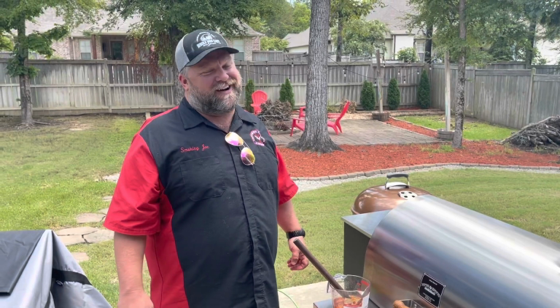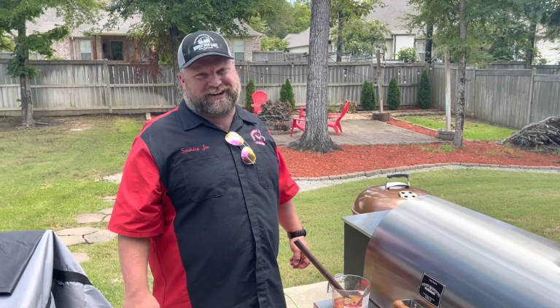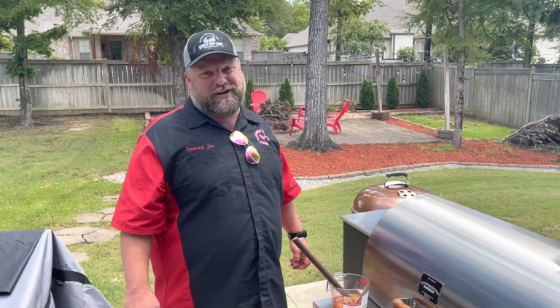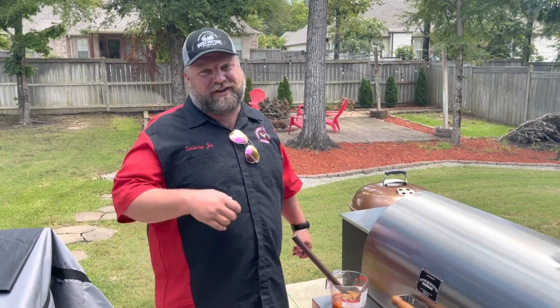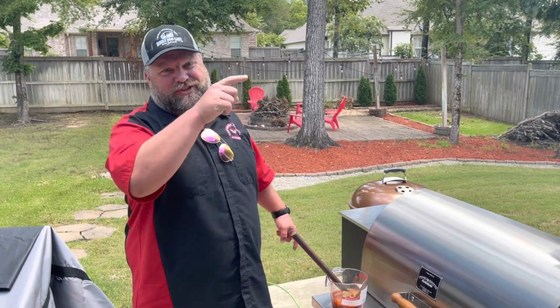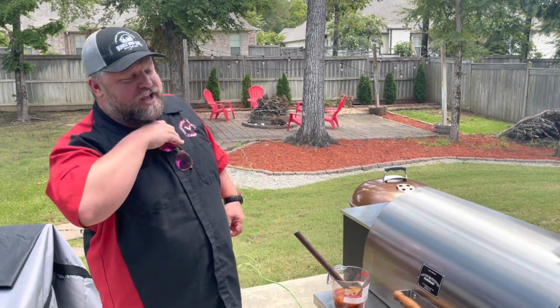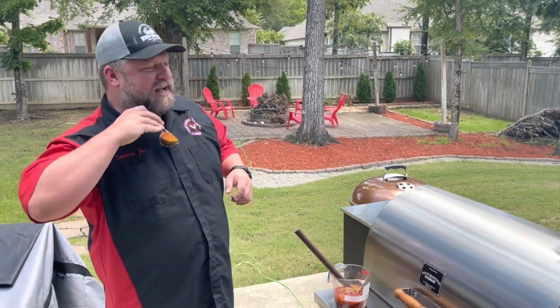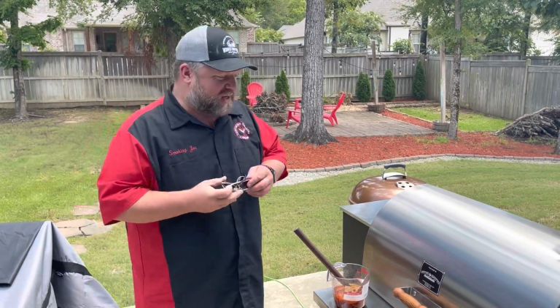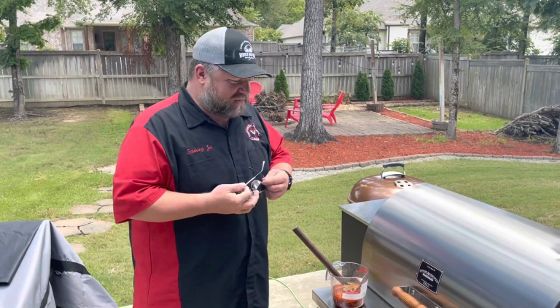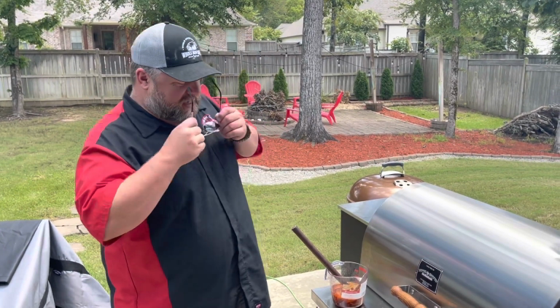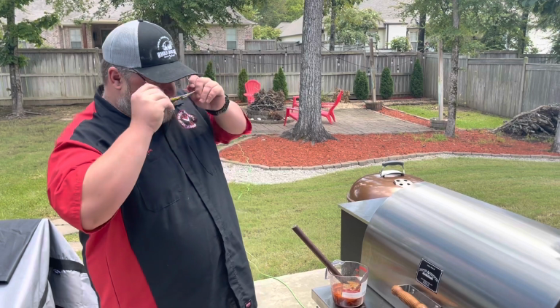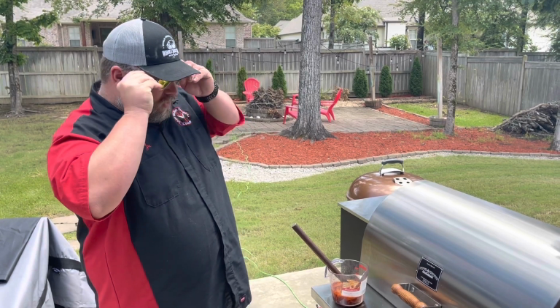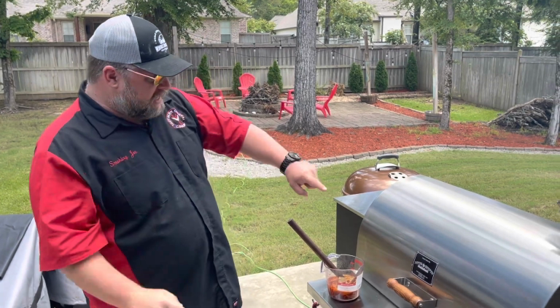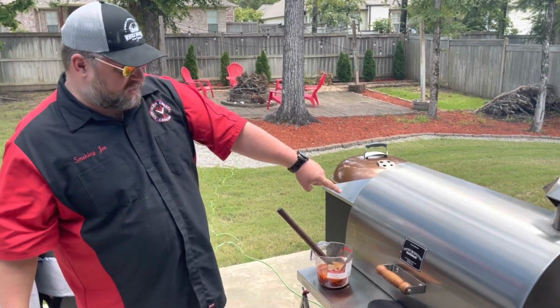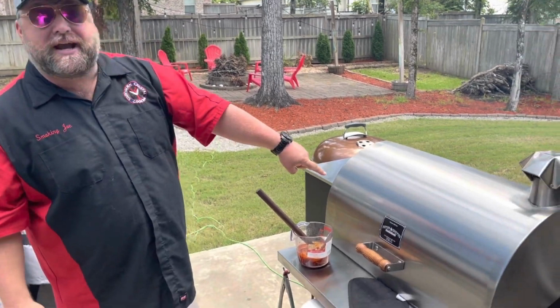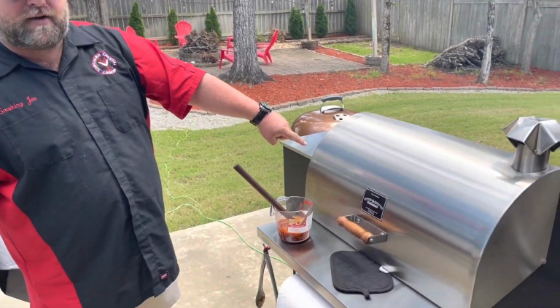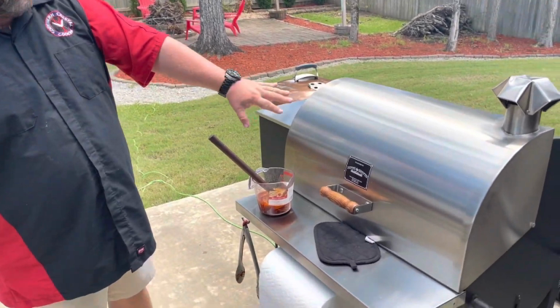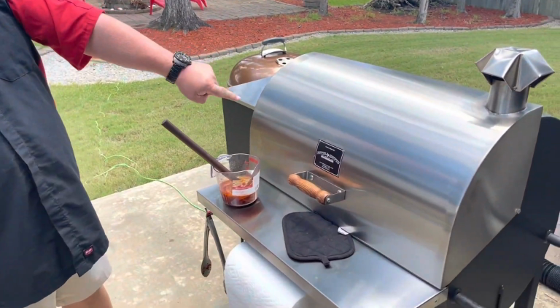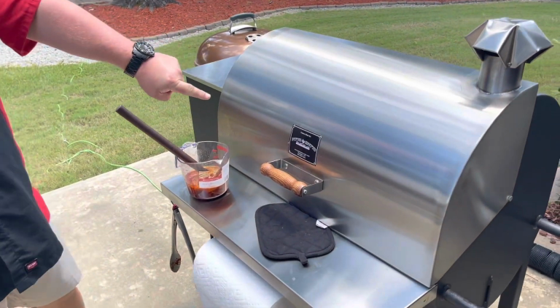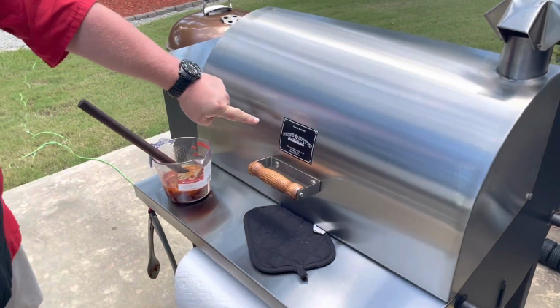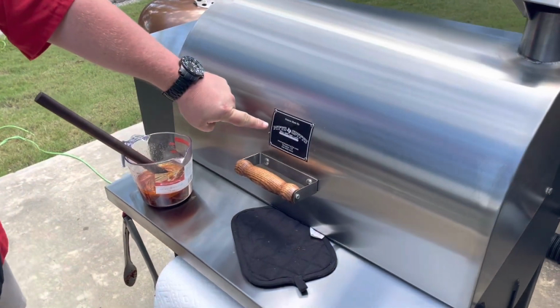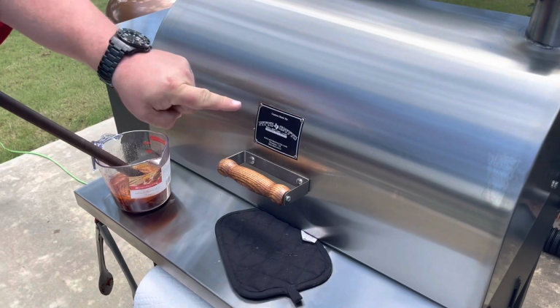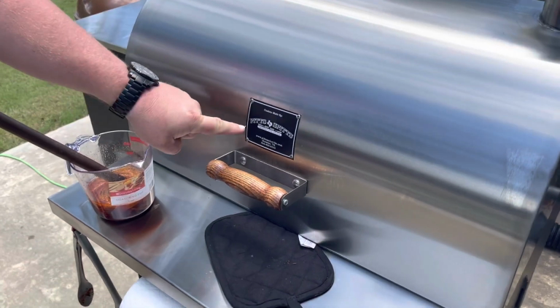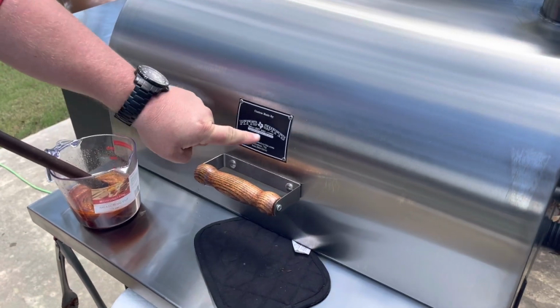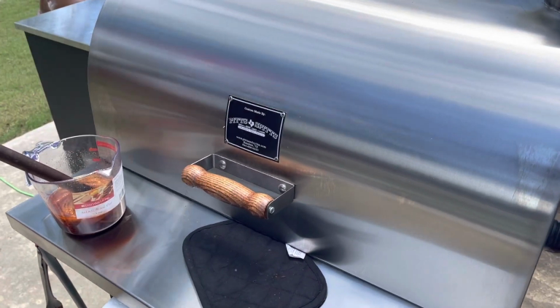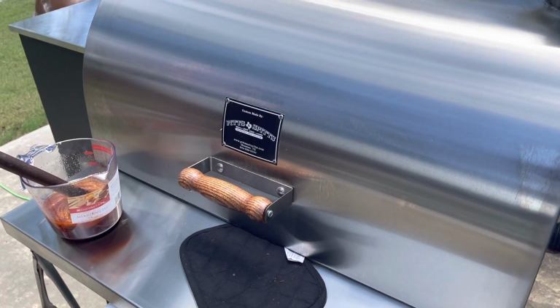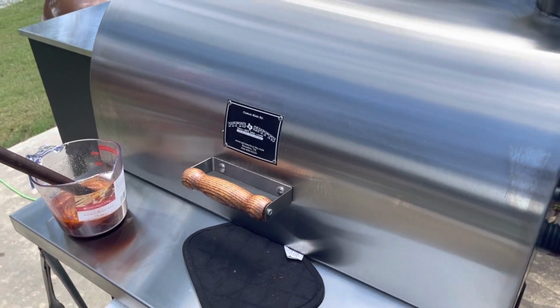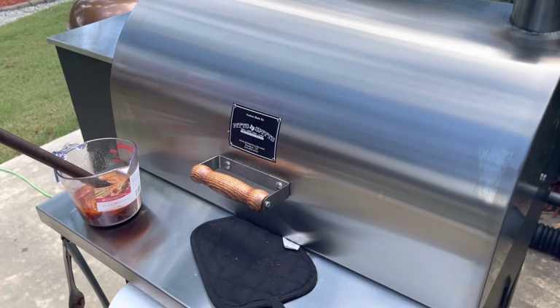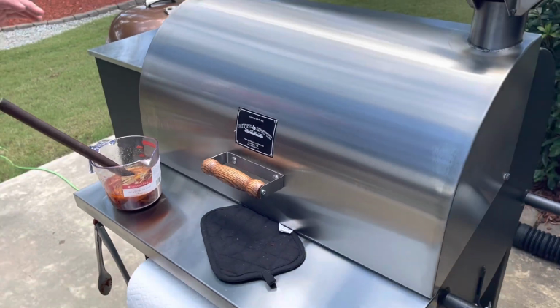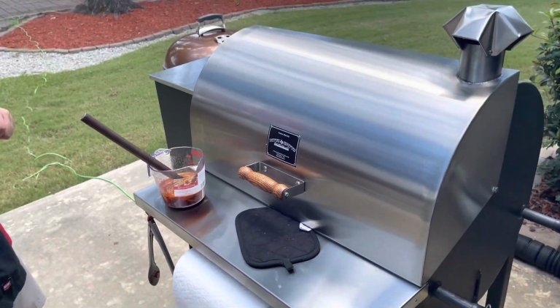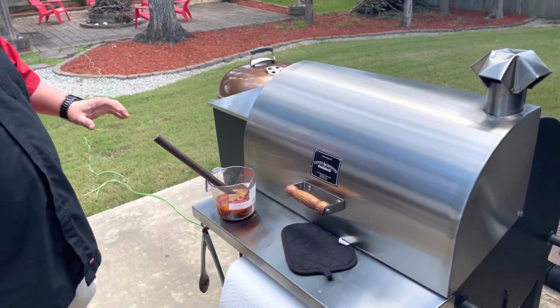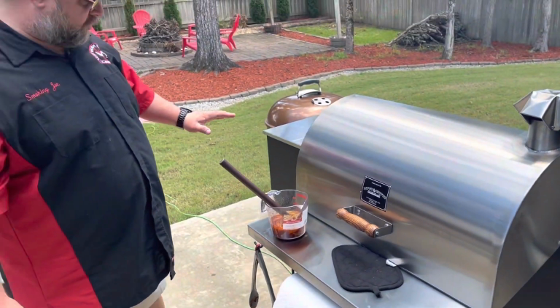All right, y'all. Joe here with Southern Coast of Cooking coming at you this Sunday. Got a new pit here over at my cousin's house — Texas-made Pits and Spits, baby. I'm gonna have to get one of these for testing out at the crib.